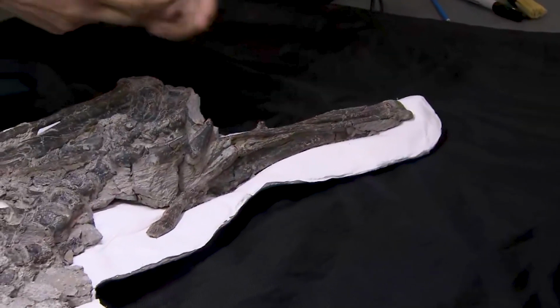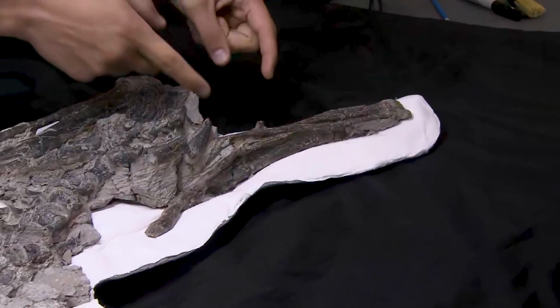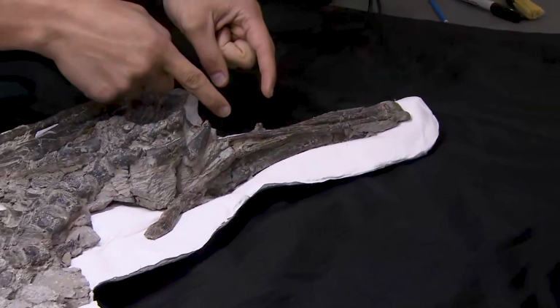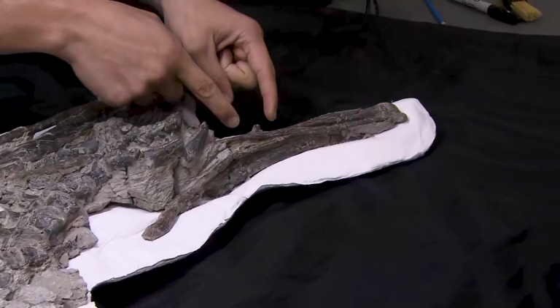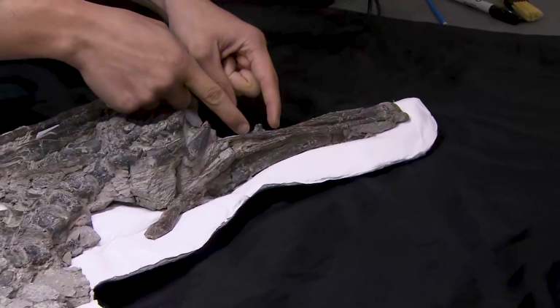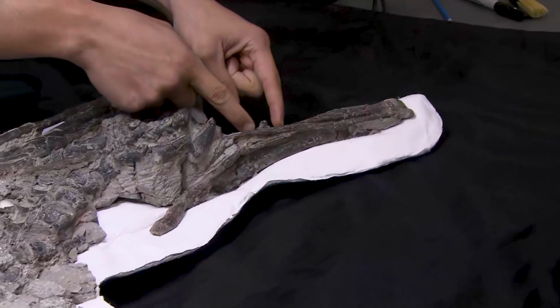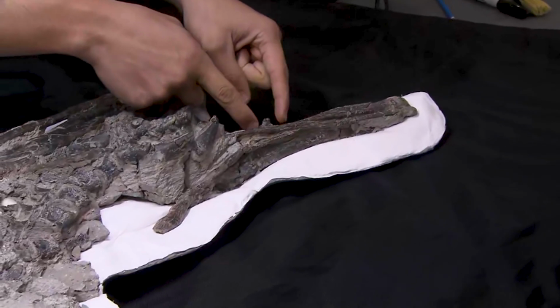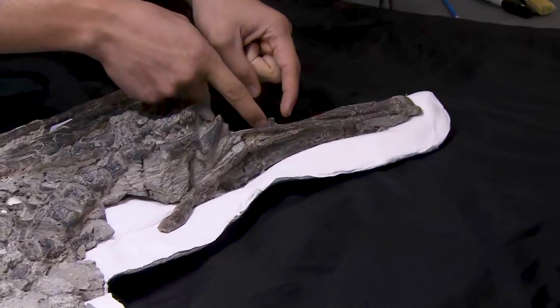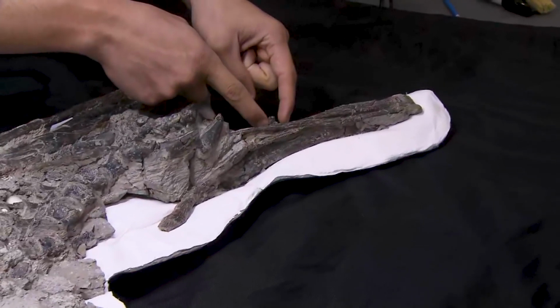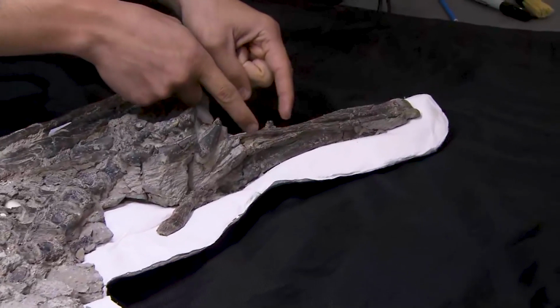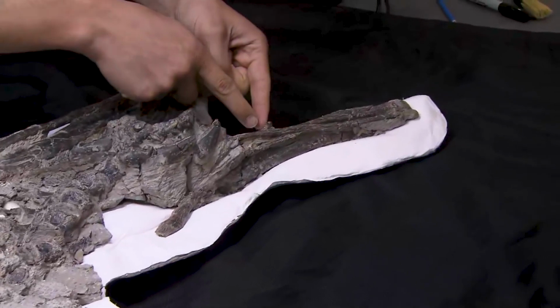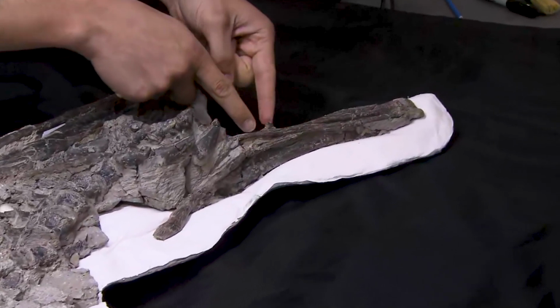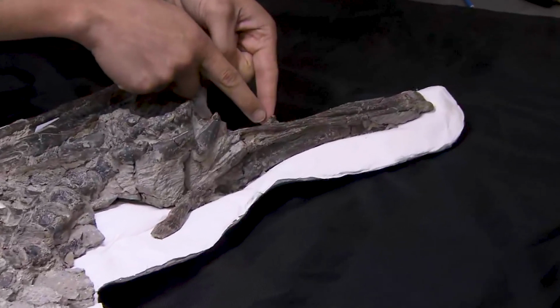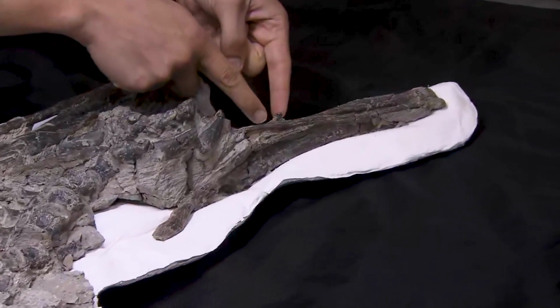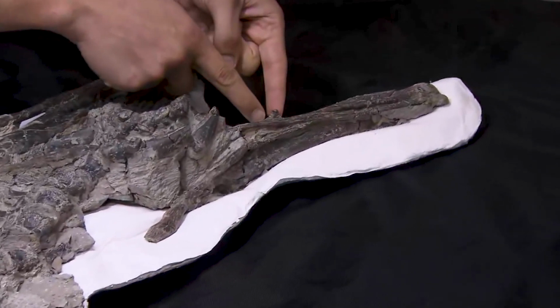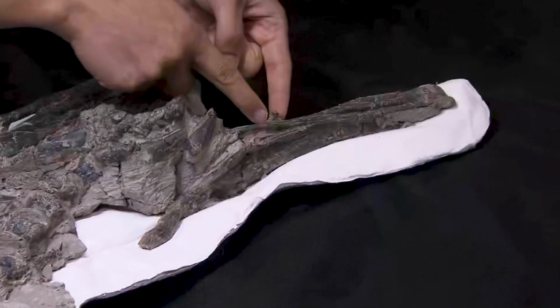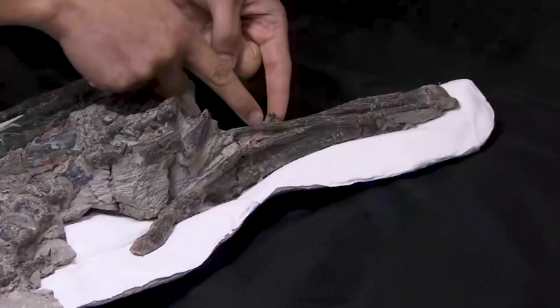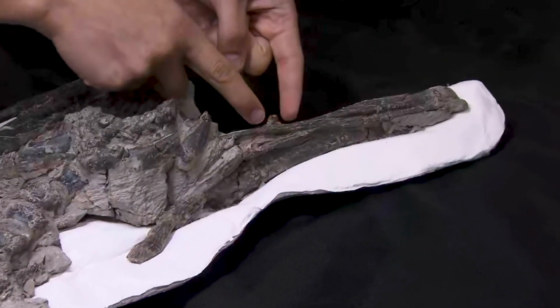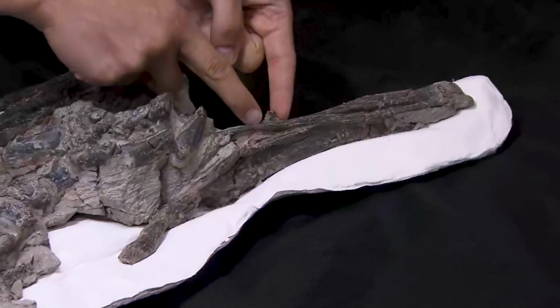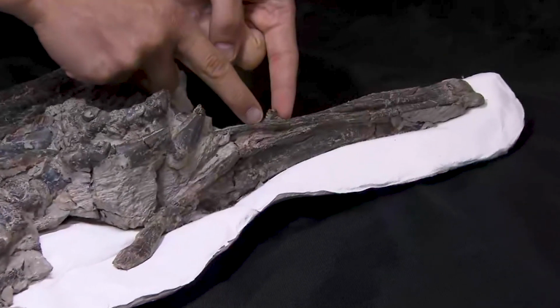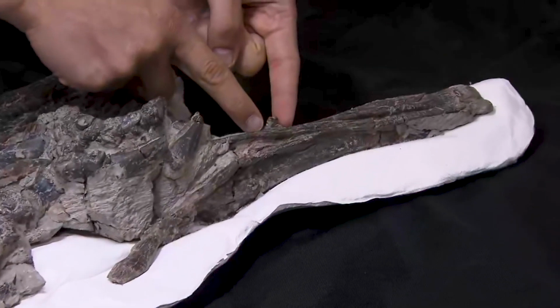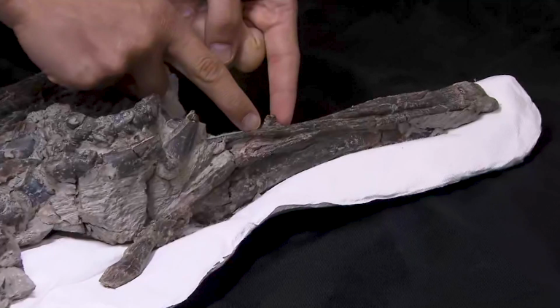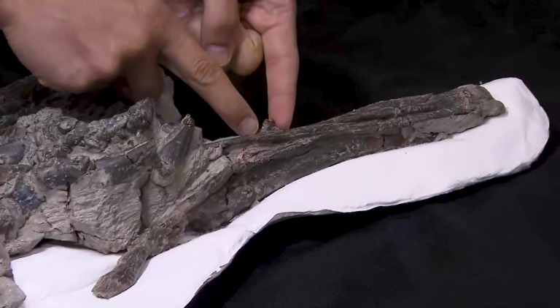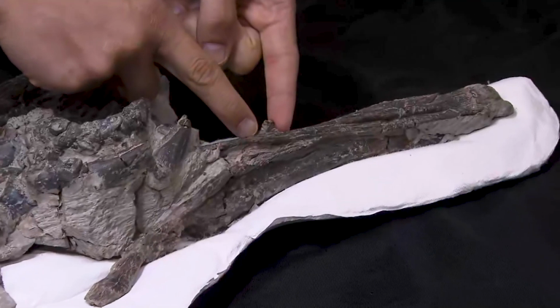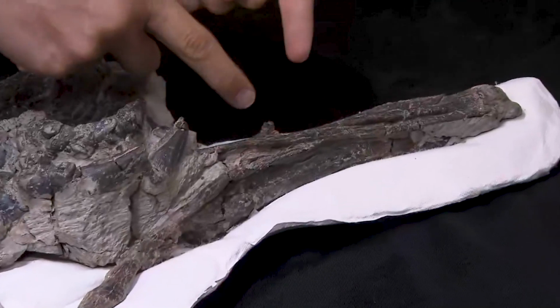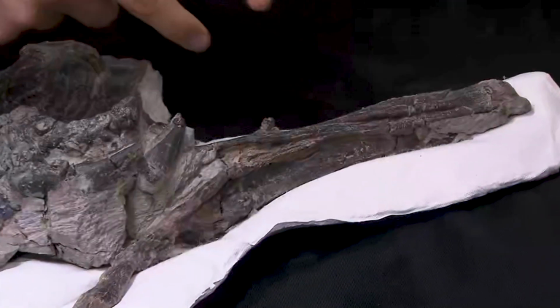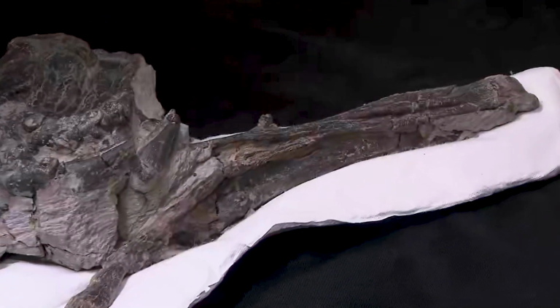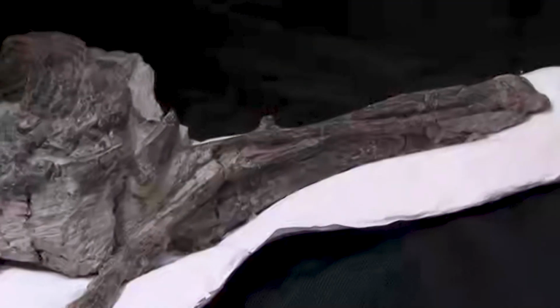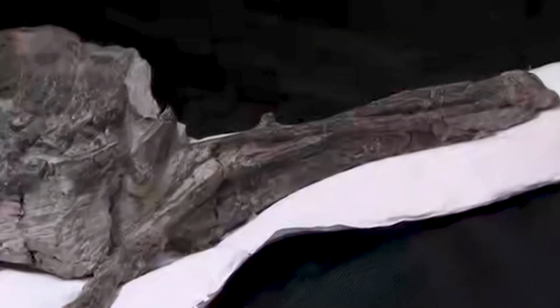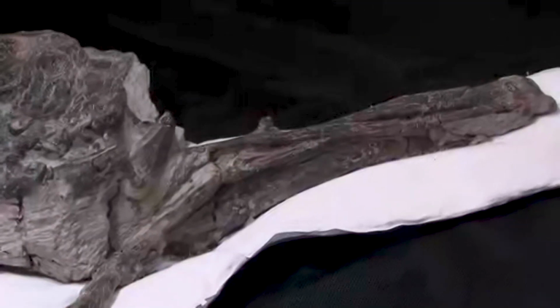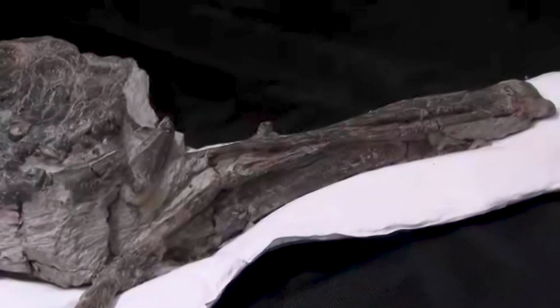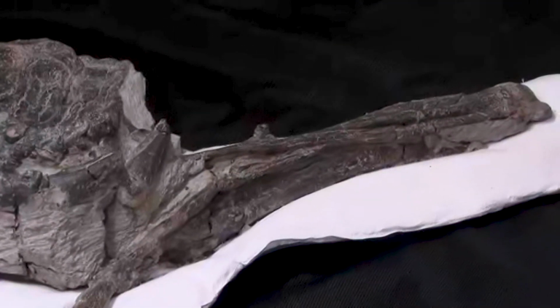And then there's these really weird muscle attachment points — these really weird bumpy areas, like on the ischium, that may have been extra attachment points for strong muscles.